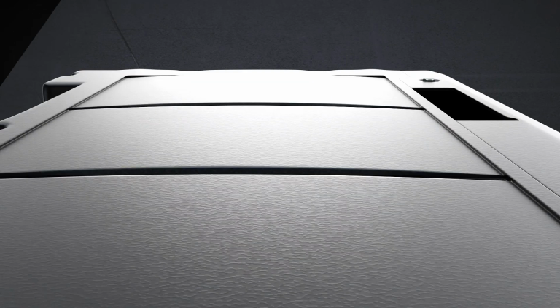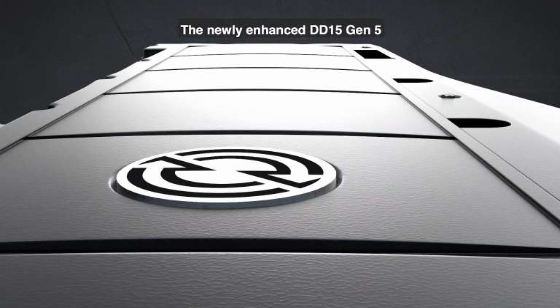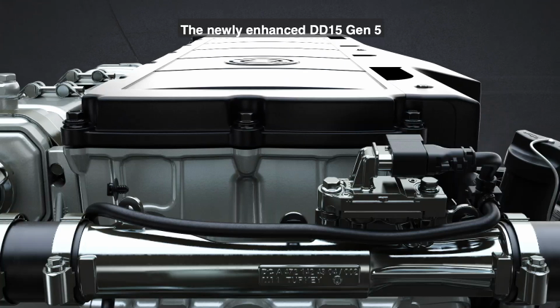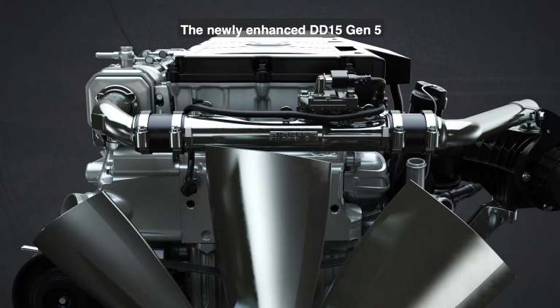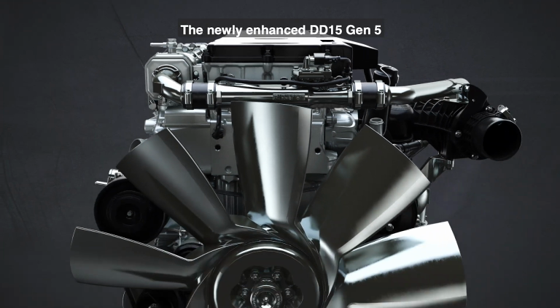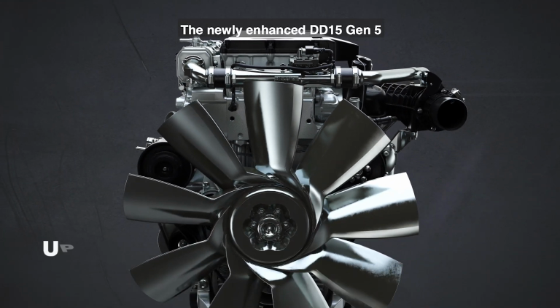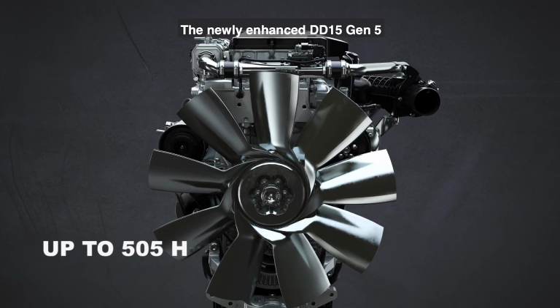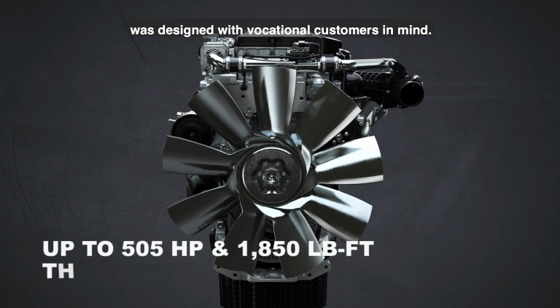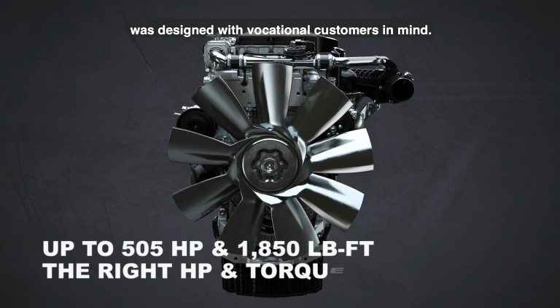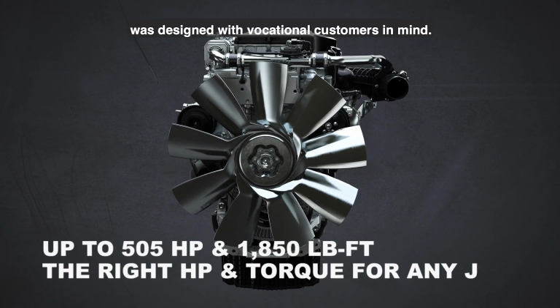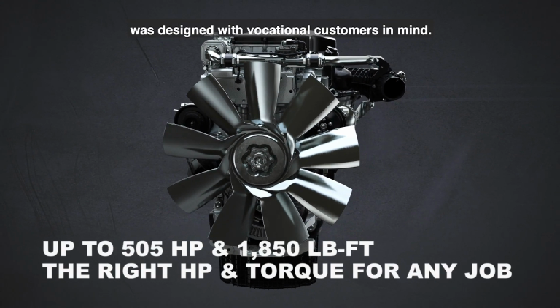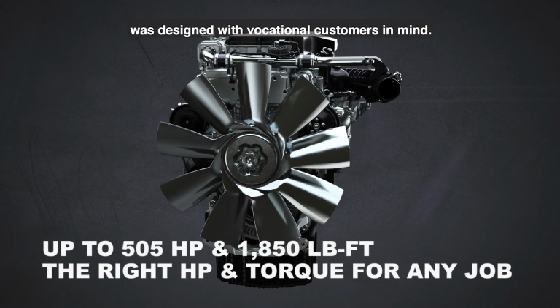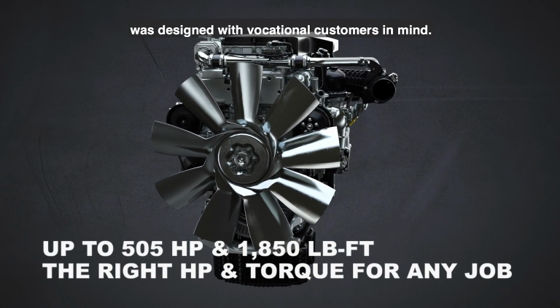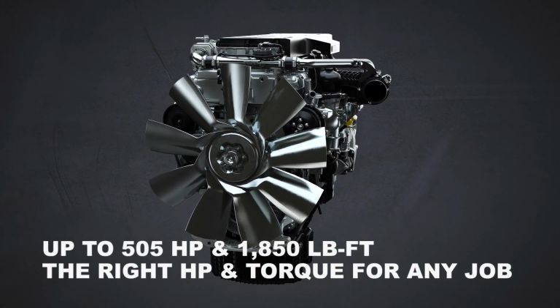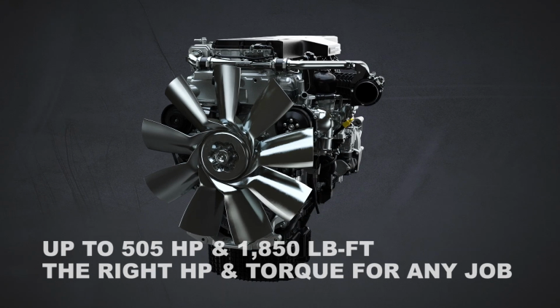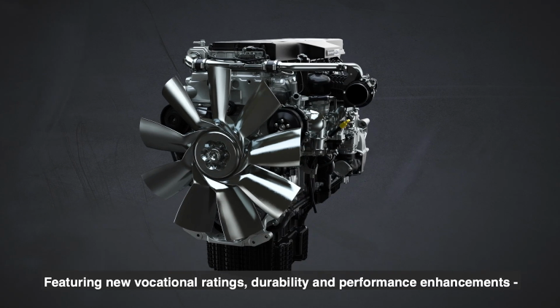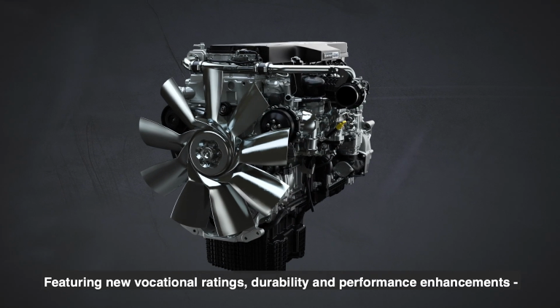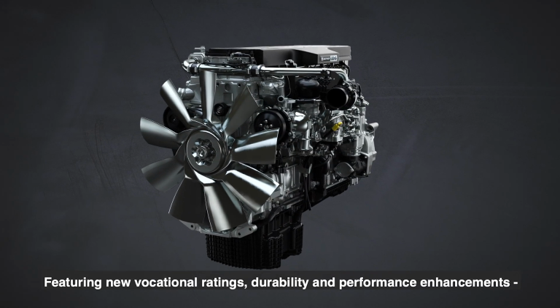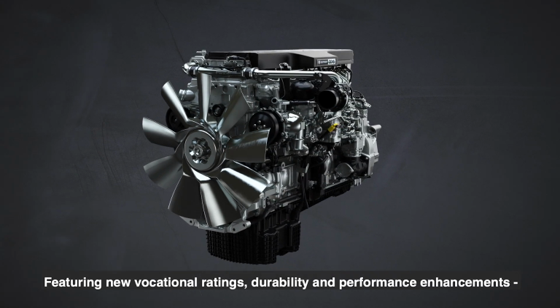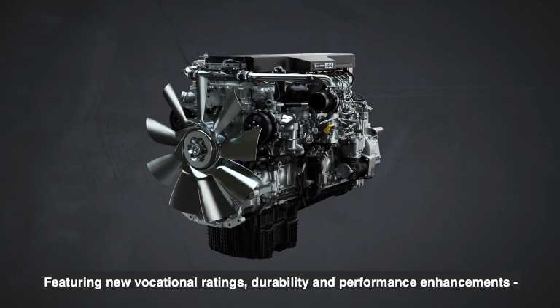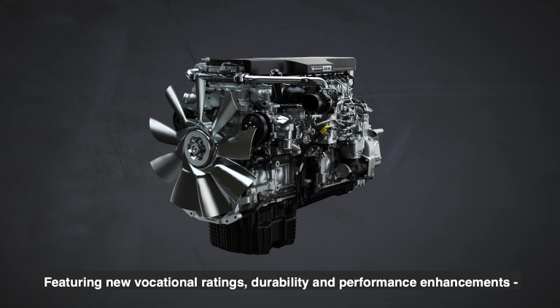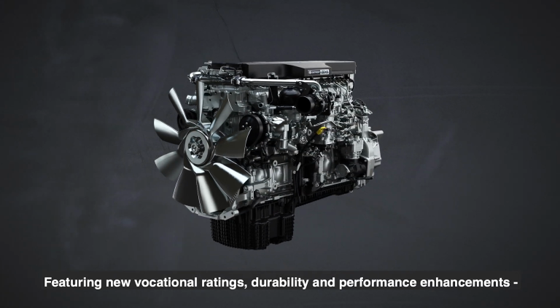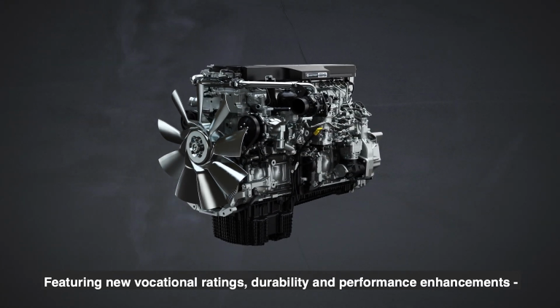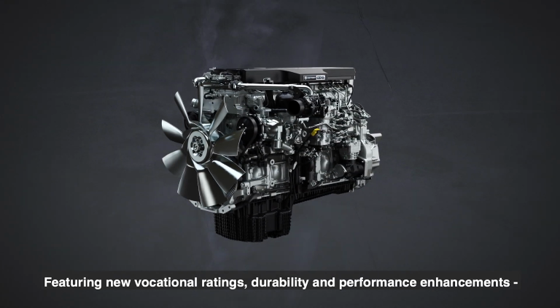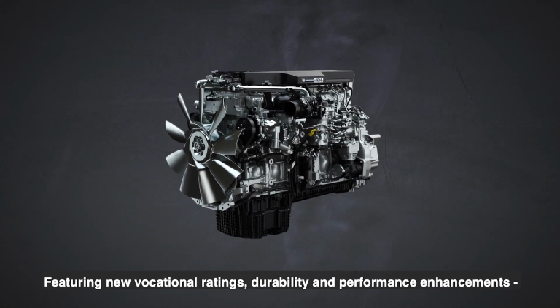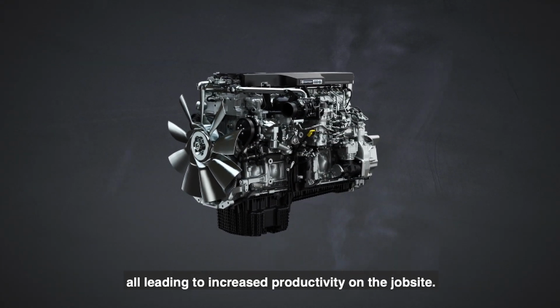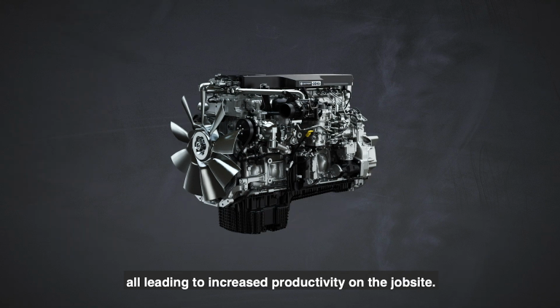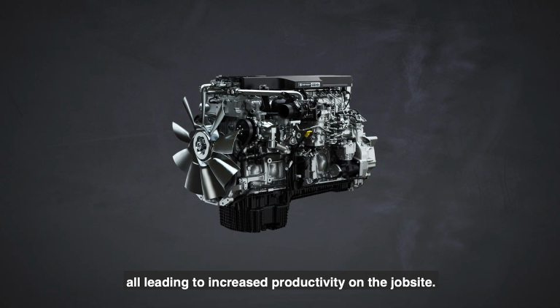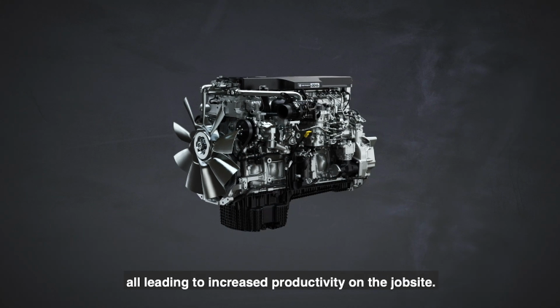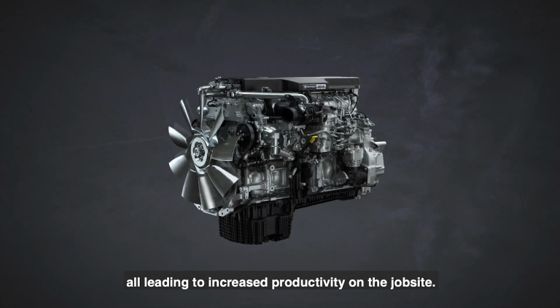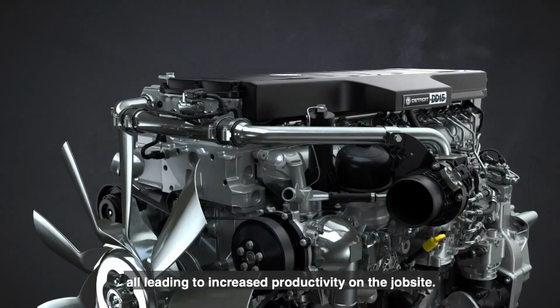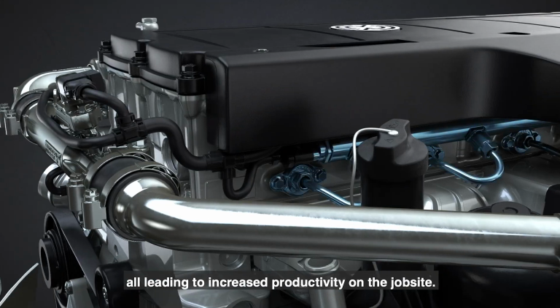The newly enhanced DD15 Gen 5 was designed with vocational customers in mind, featuring new vocational ratings, durability, and performance enhancements, all leading to increased productivity on the jobsite.